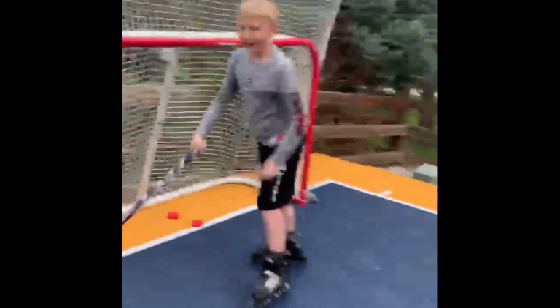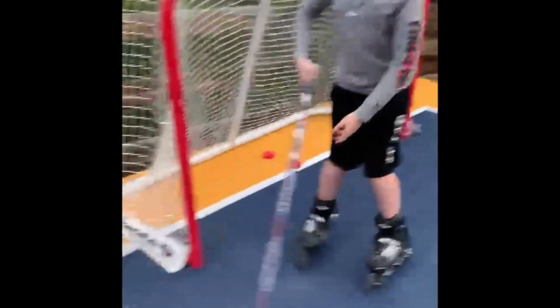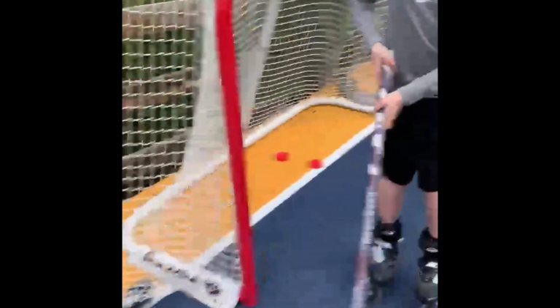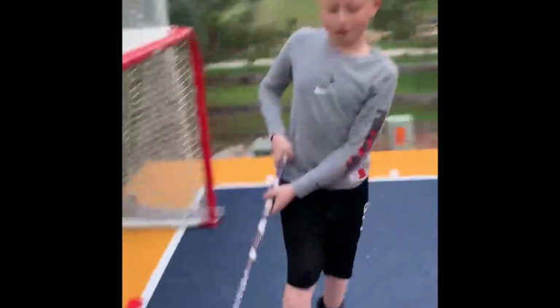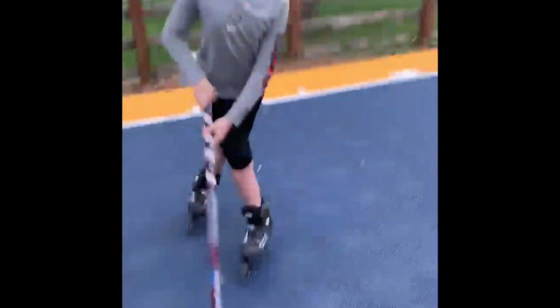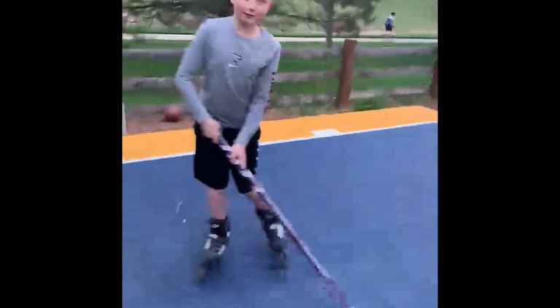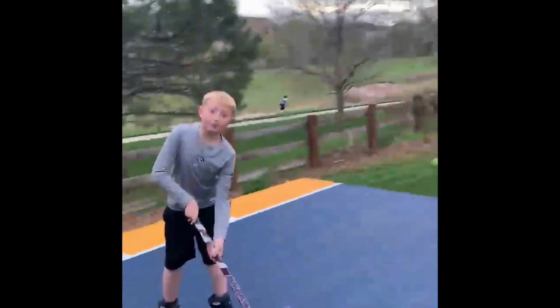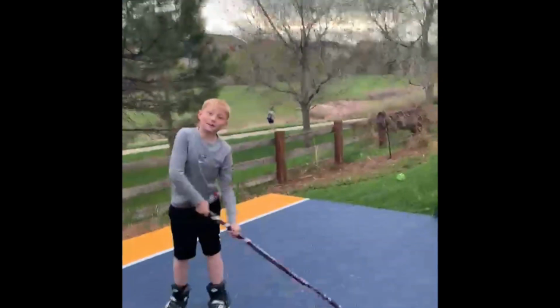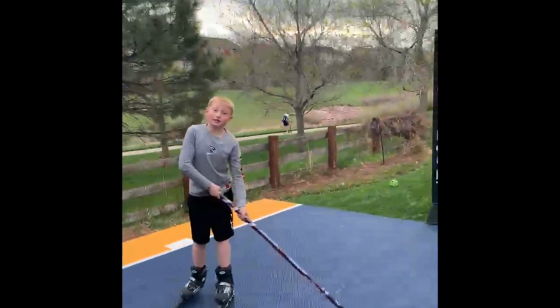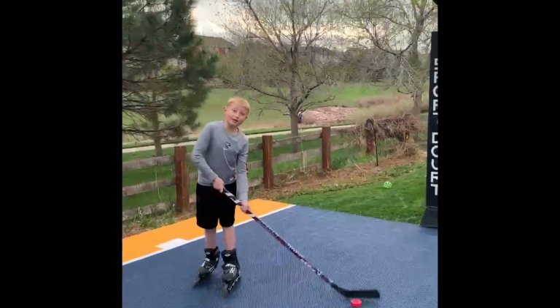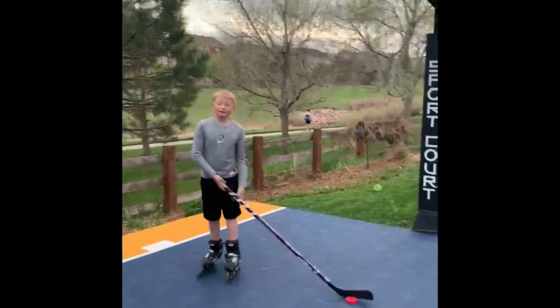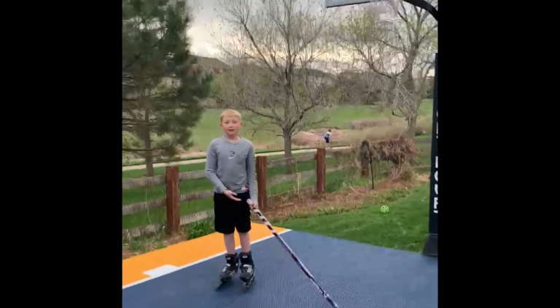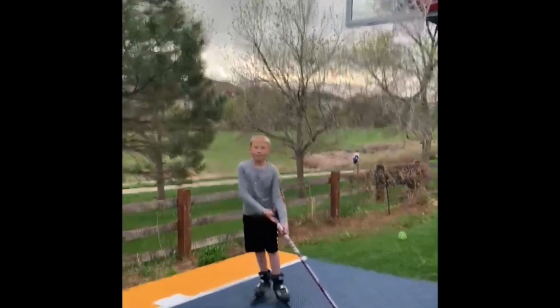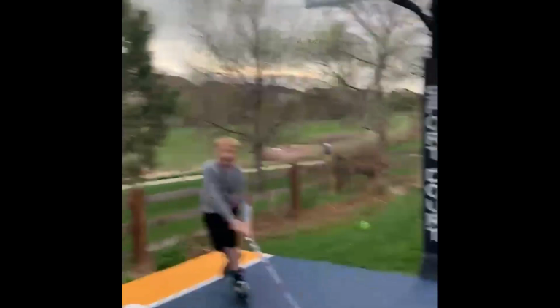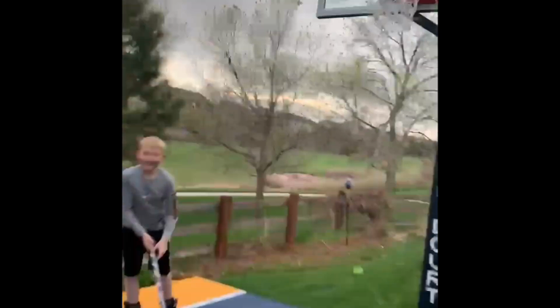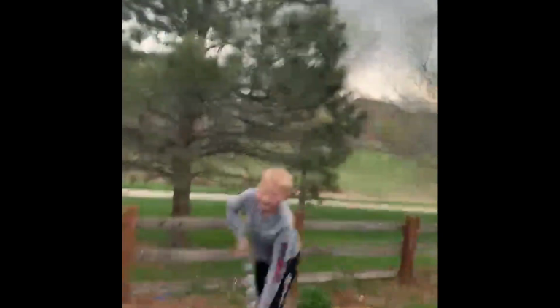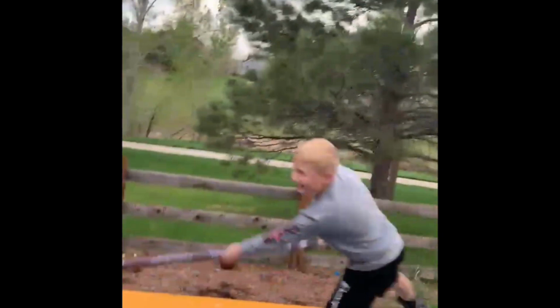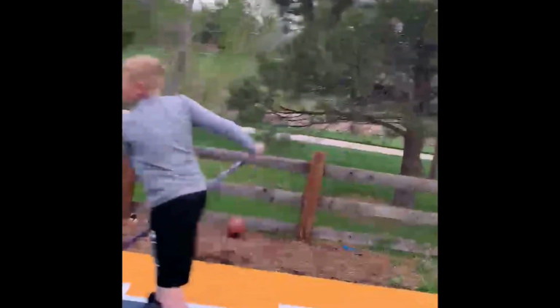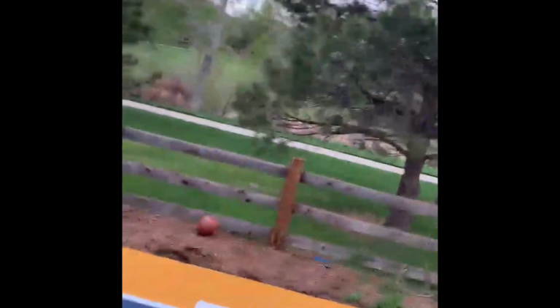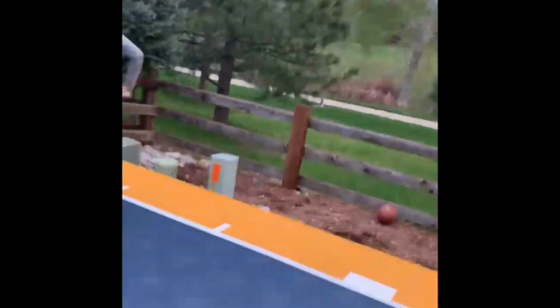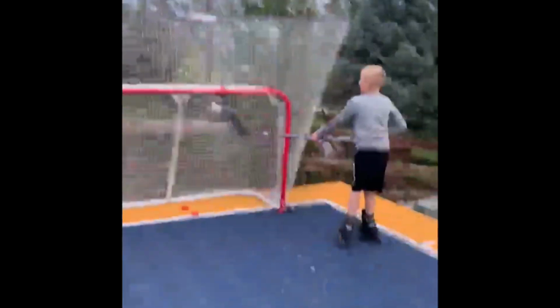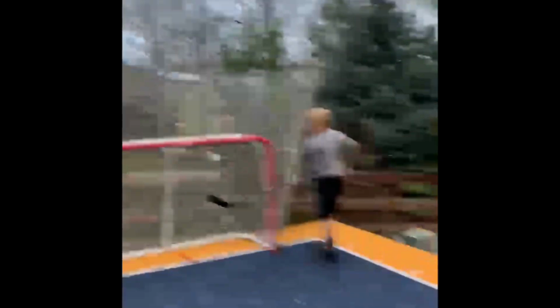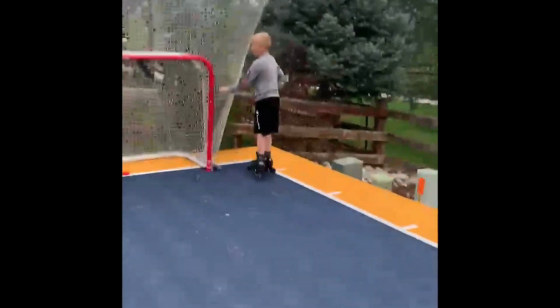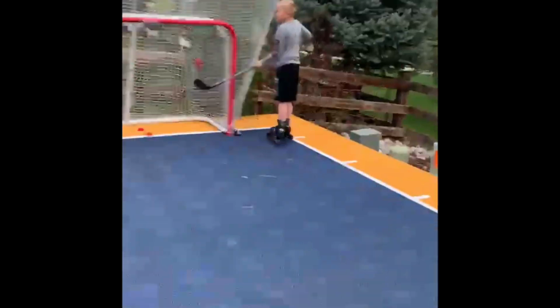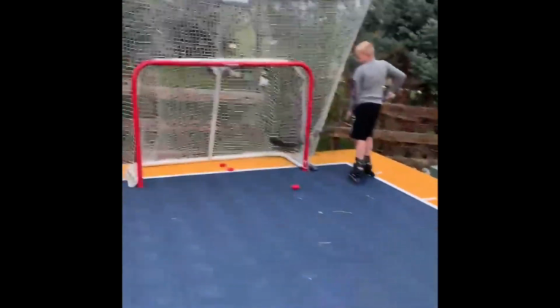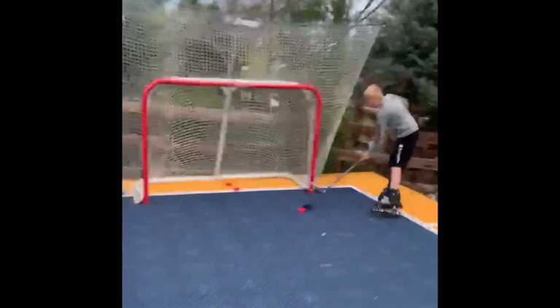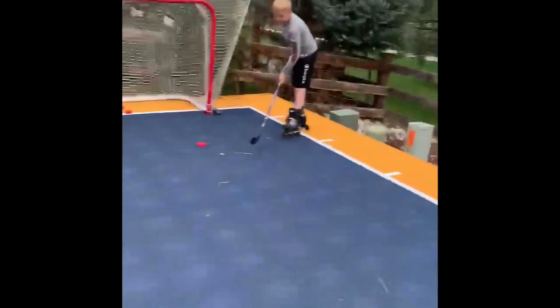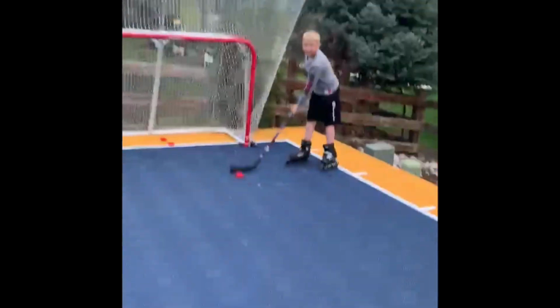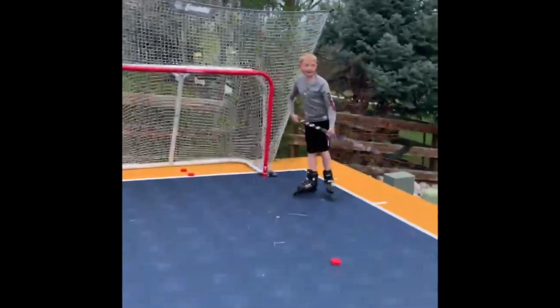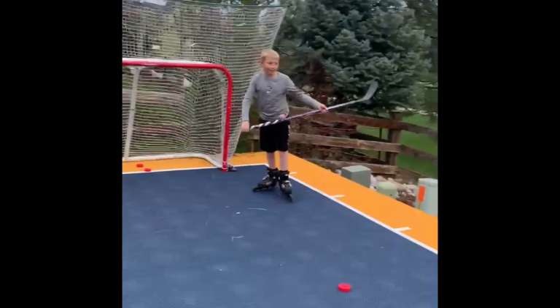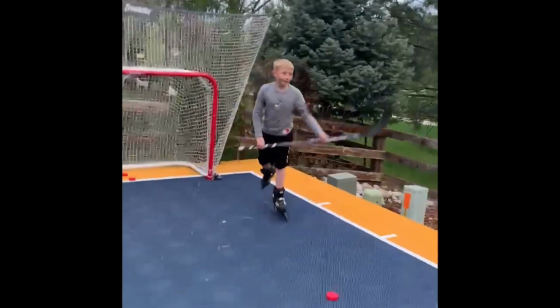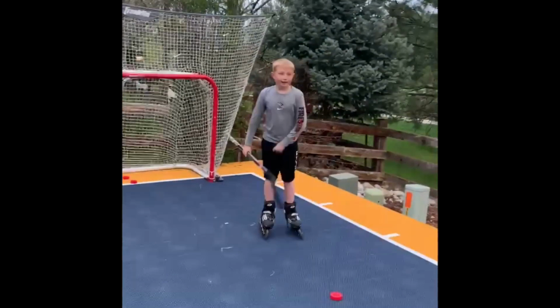At 20 subscribers I'll be giving away this puck to a lucky subscriber. No way — that could be you! Have fun. We're both gonna sign it — goalie's gonna sign it, and player. Okay.